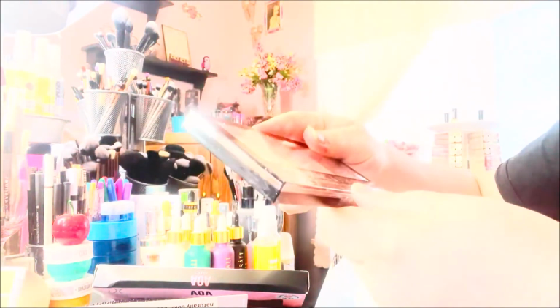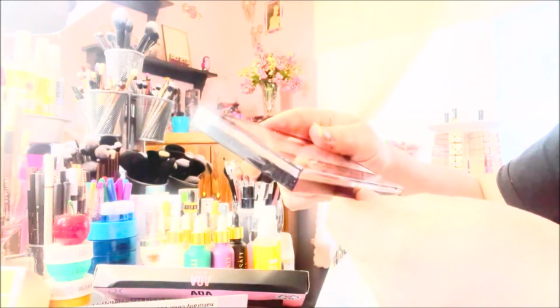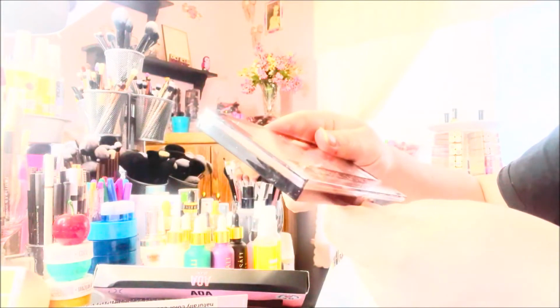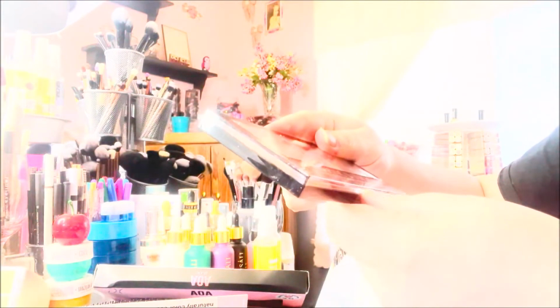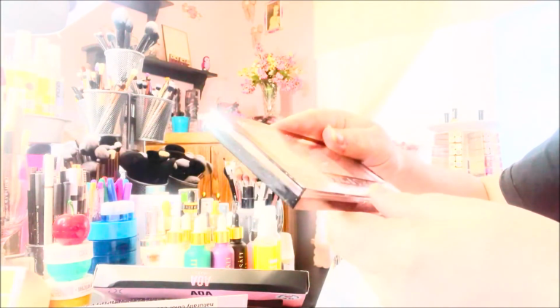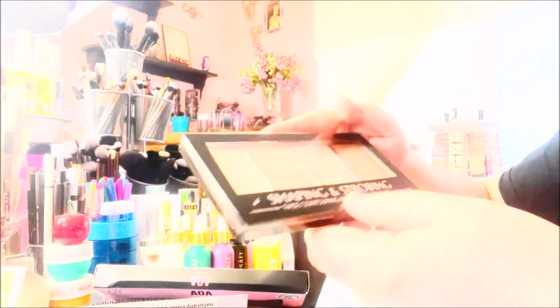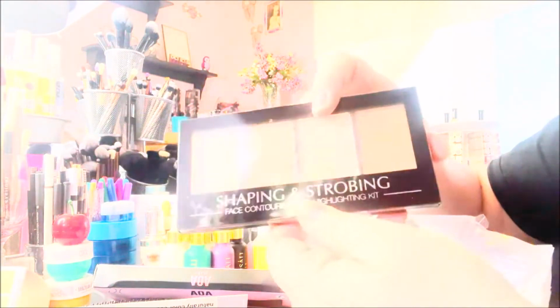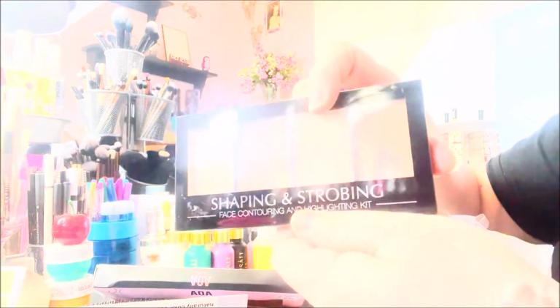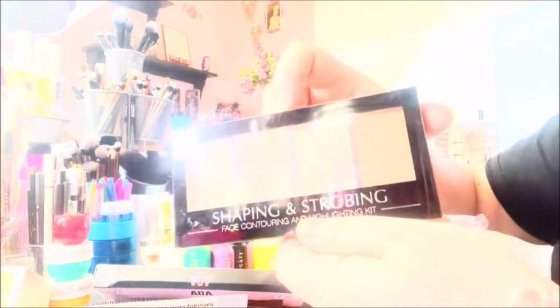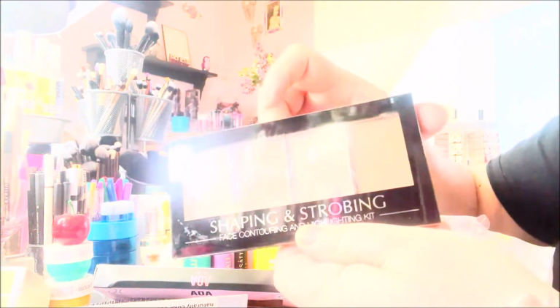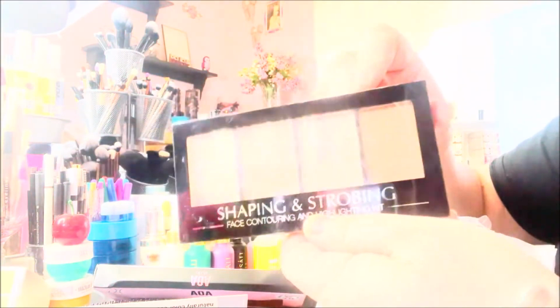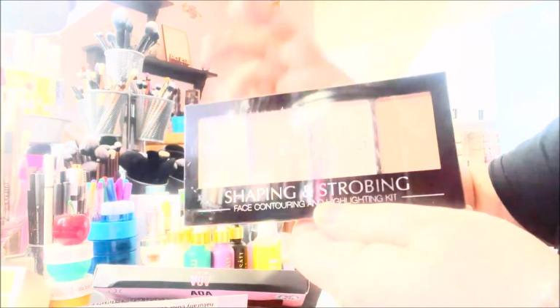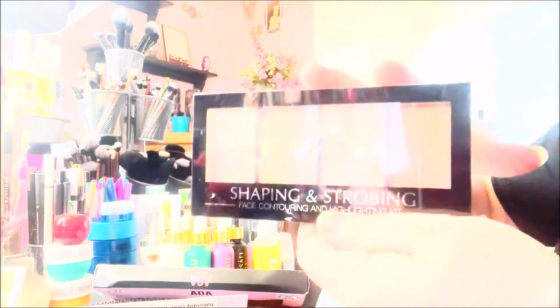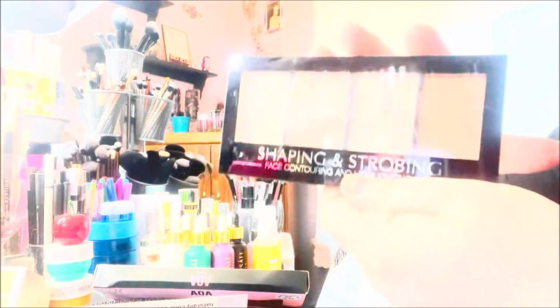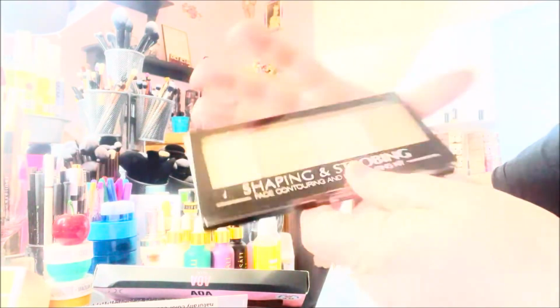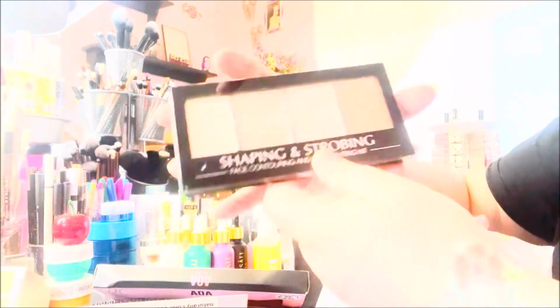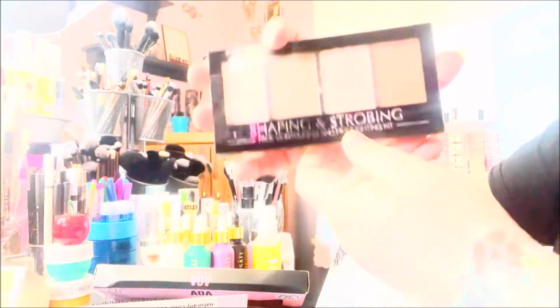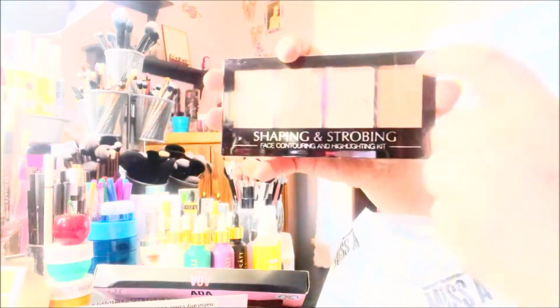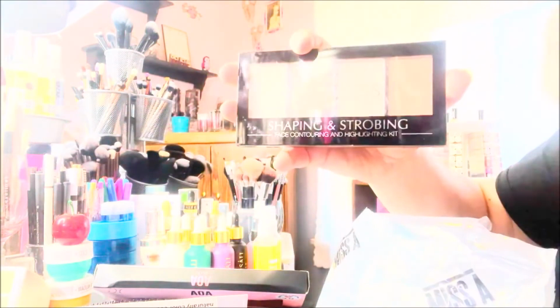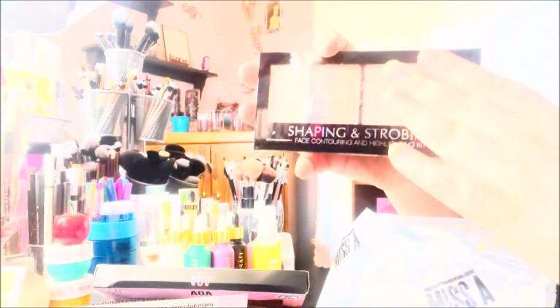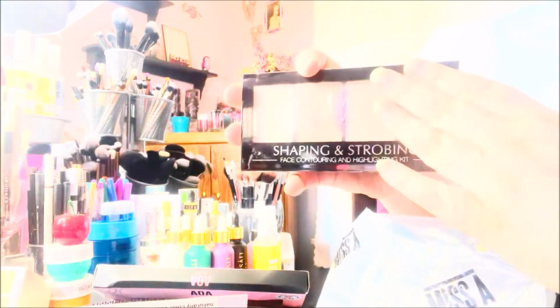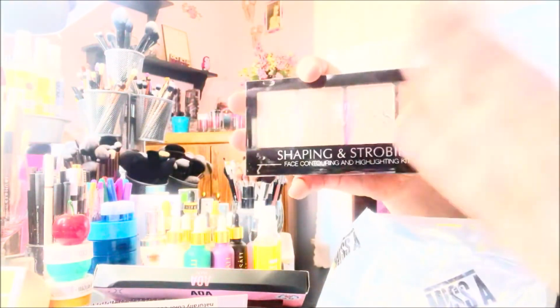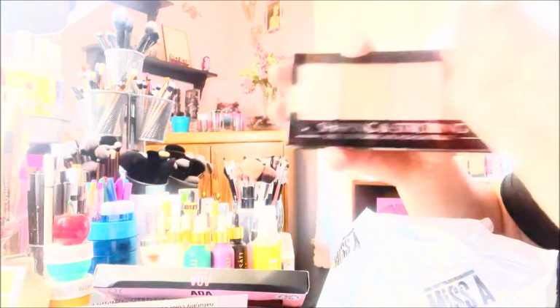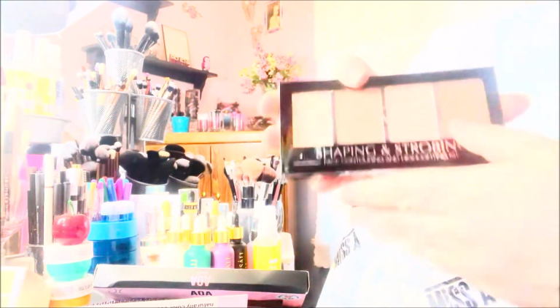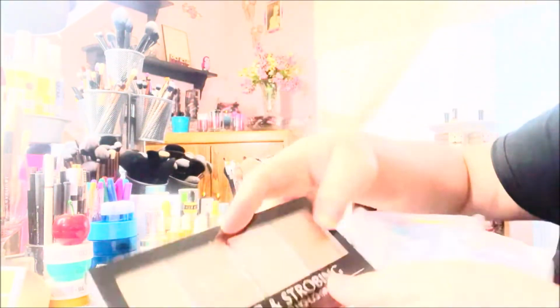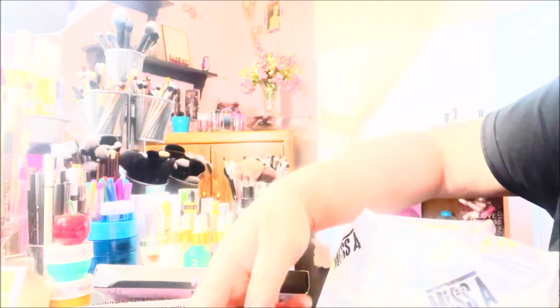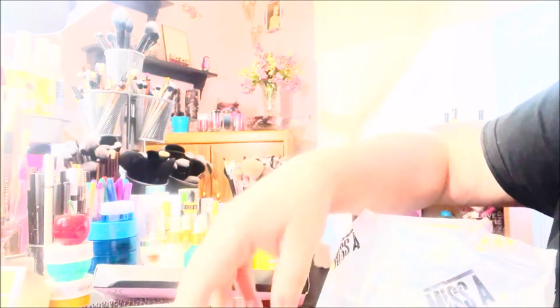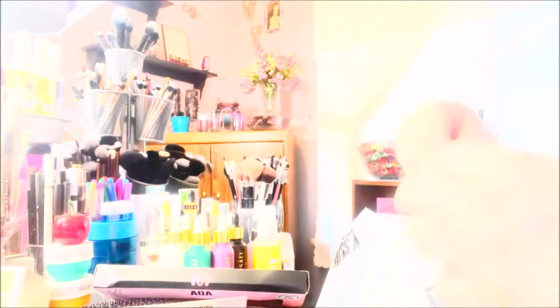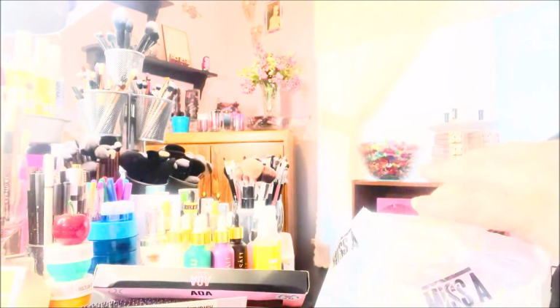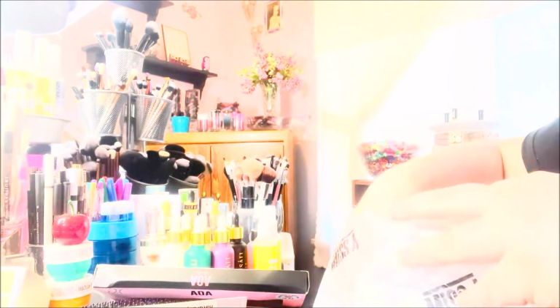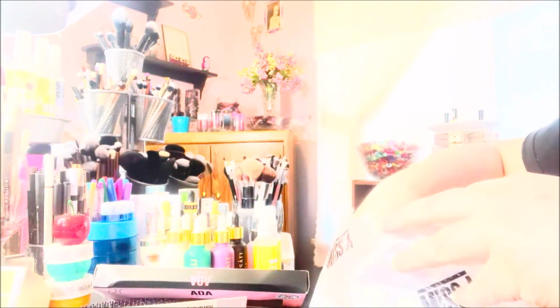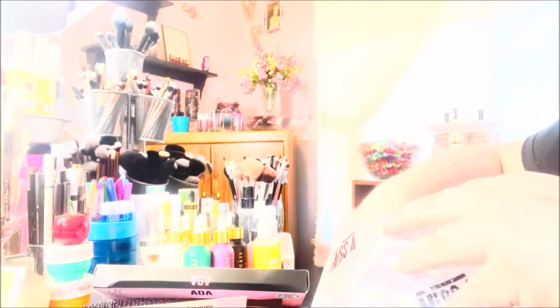I absolutely love the contour shades in this. It's a dollar and it's a very large palette and it is such good quality — I really, really like it. So I wanted to back it up. Lord knows I didn't need it, but I wanted a backup.